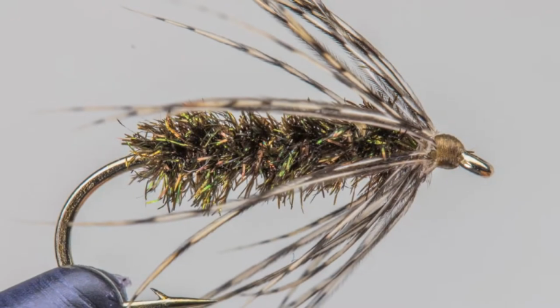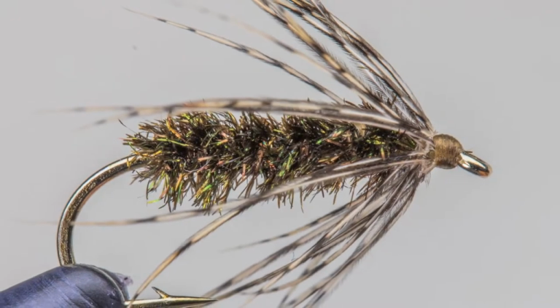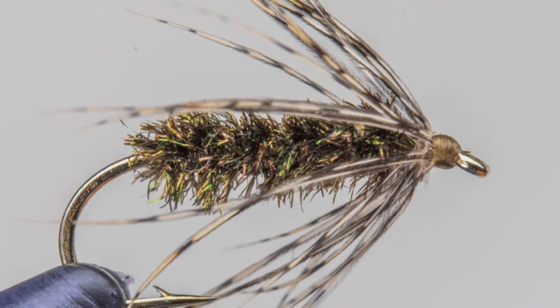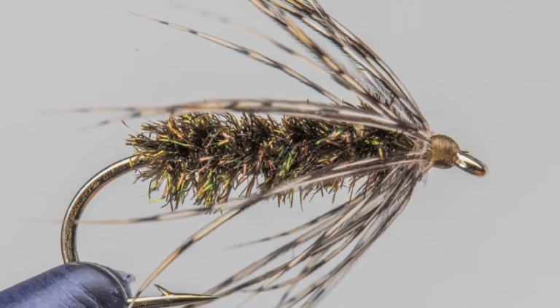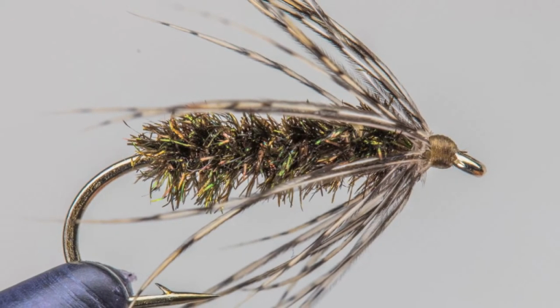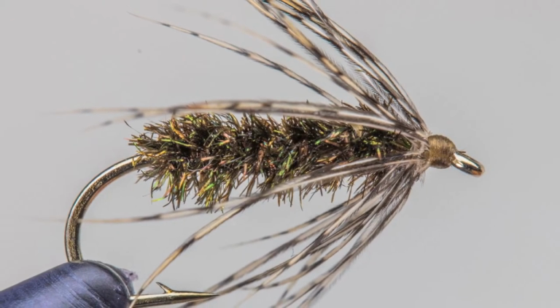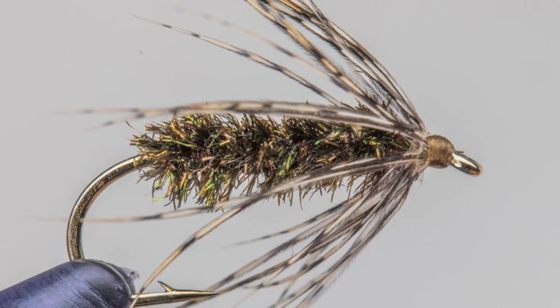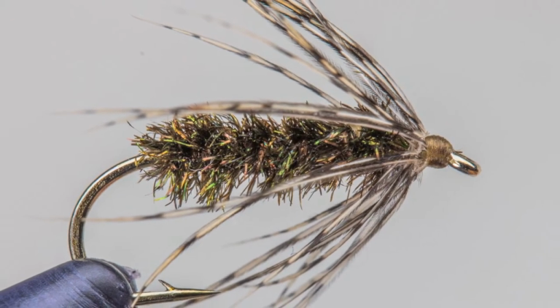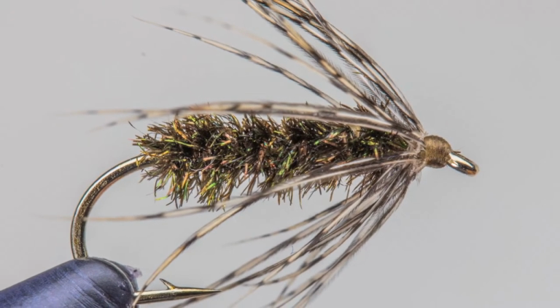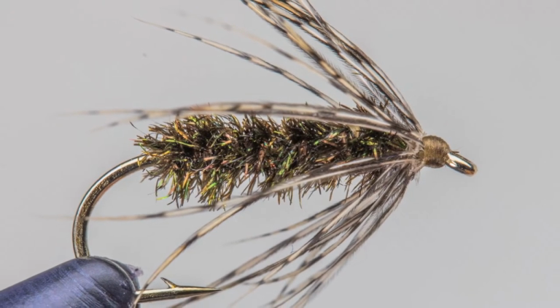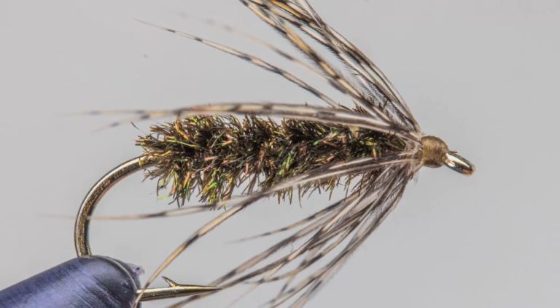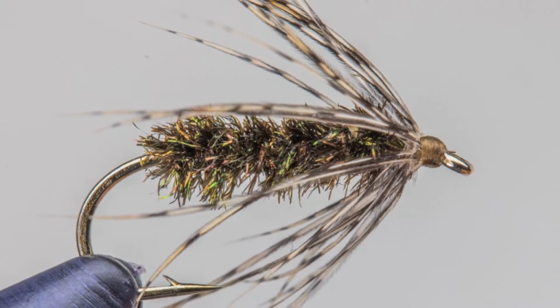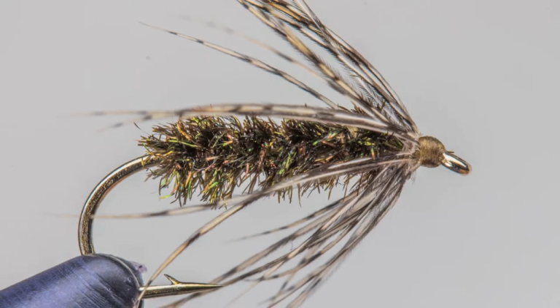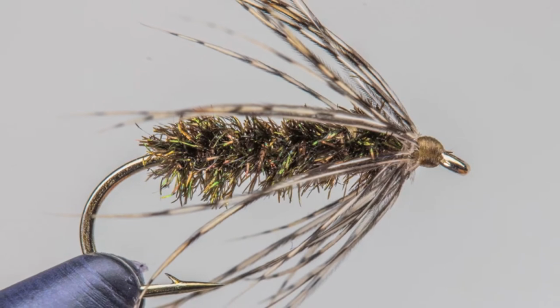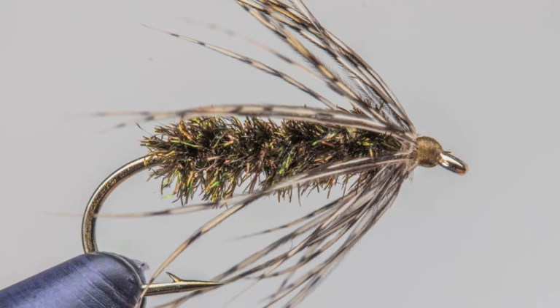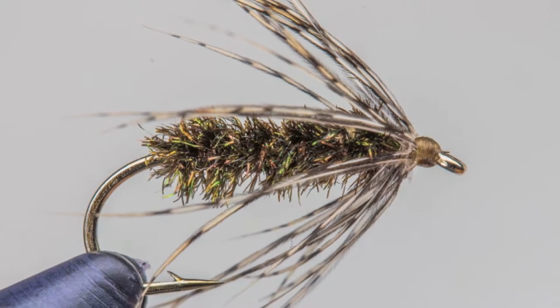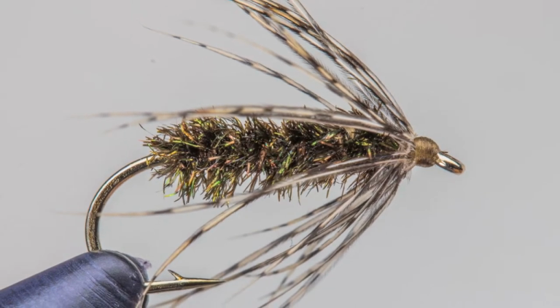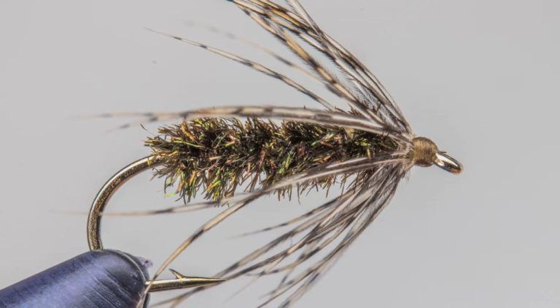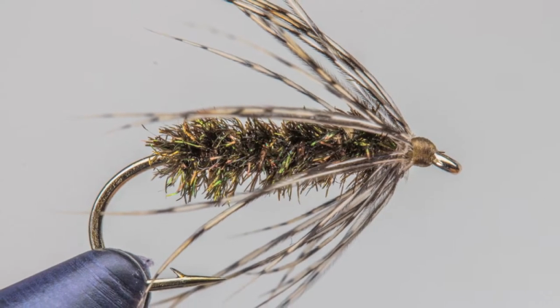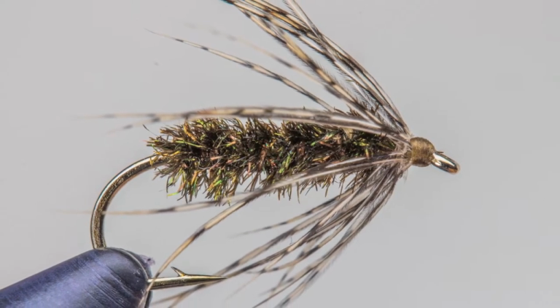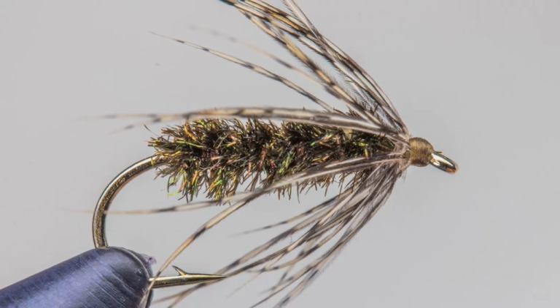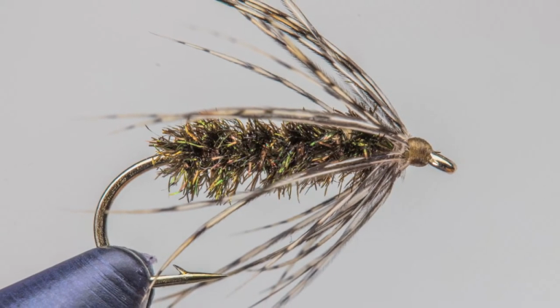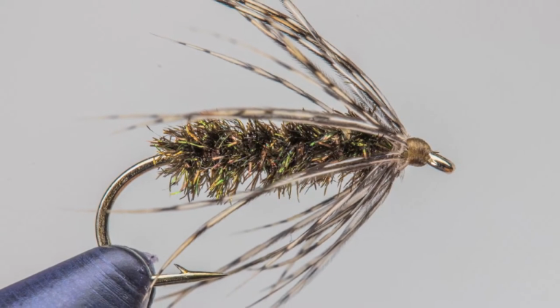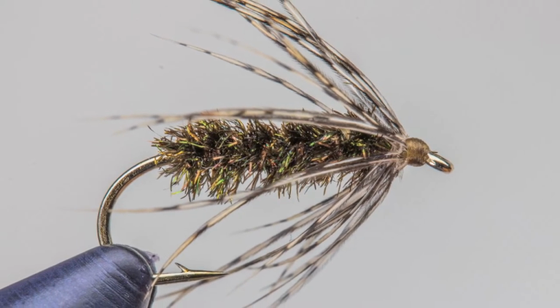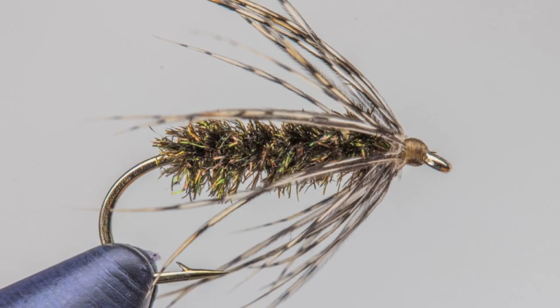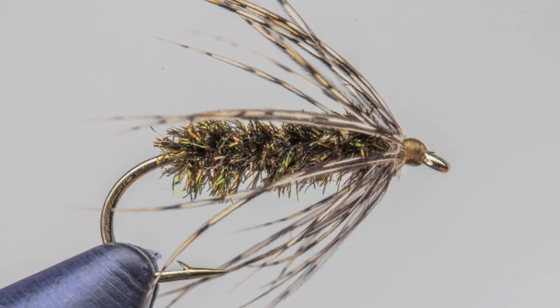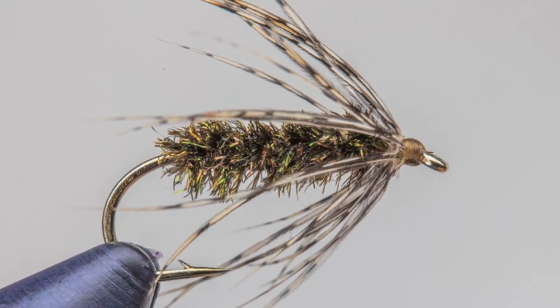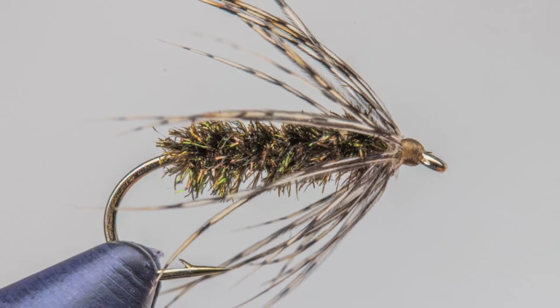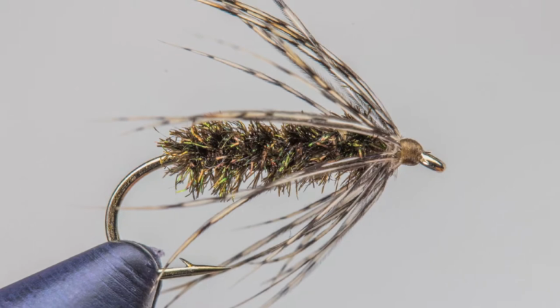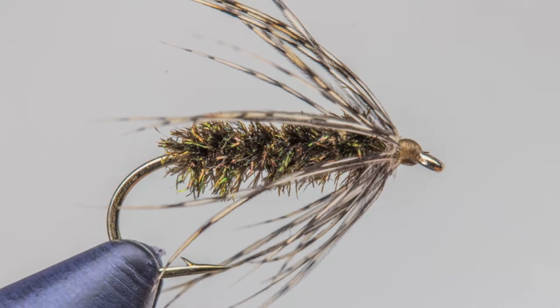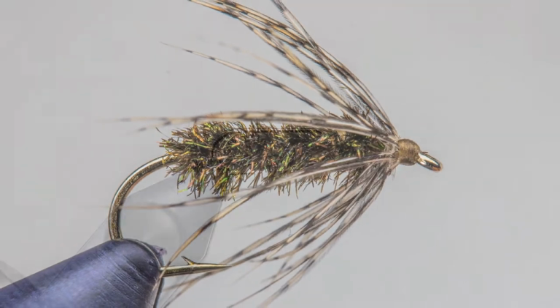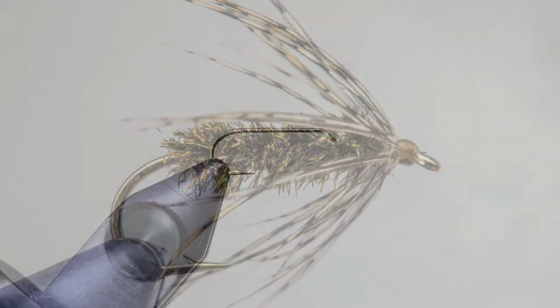The peacock and partridge is an extremely old pattern. It can be fished effectively in various water columns. However, it does exceptionally well below a dry fly, imitating emerging insects.